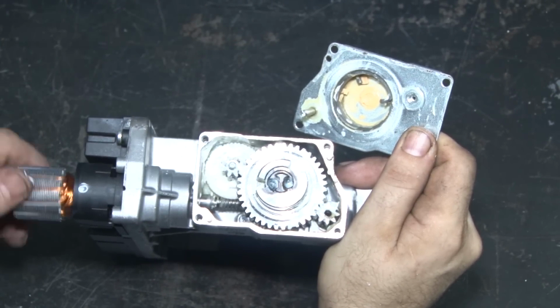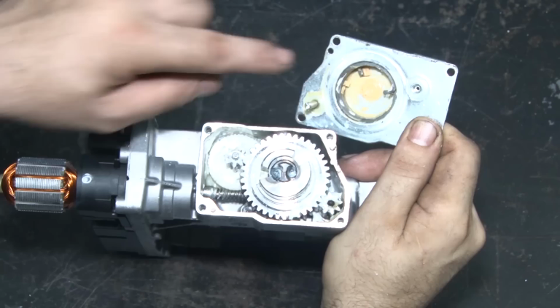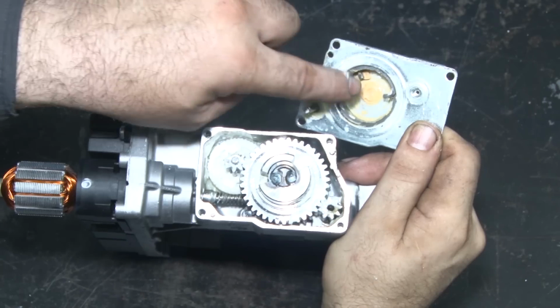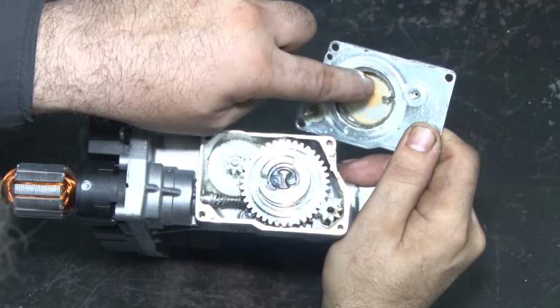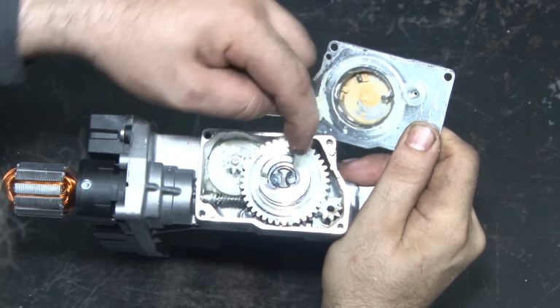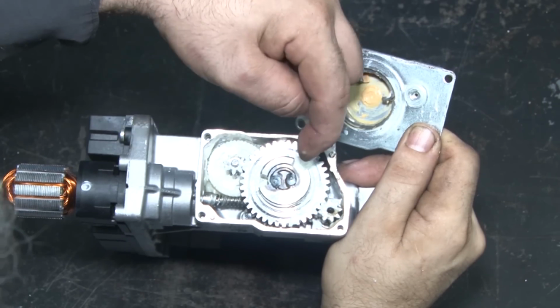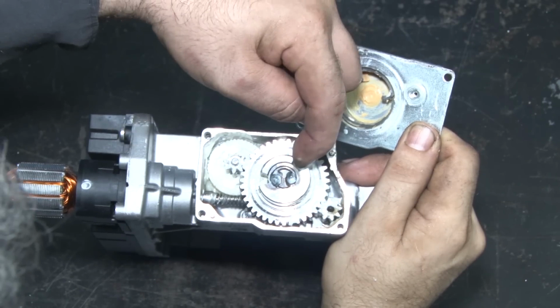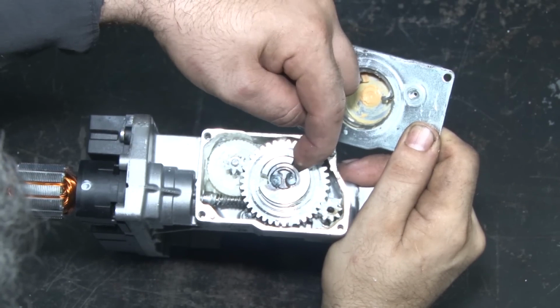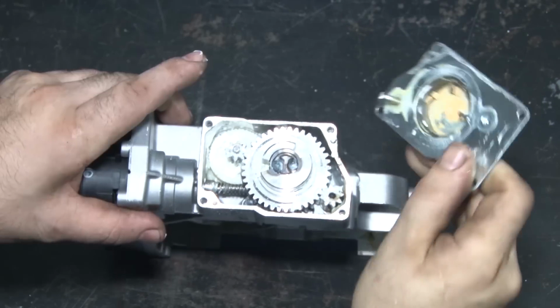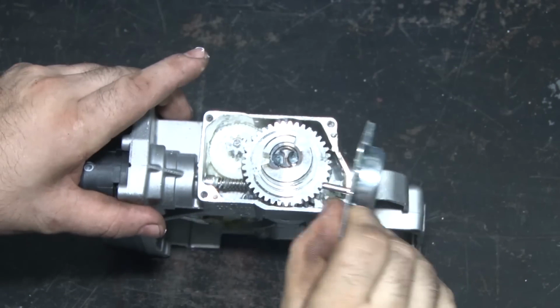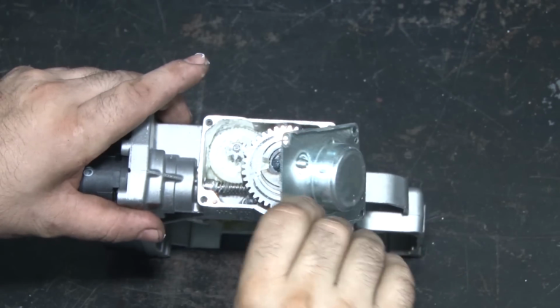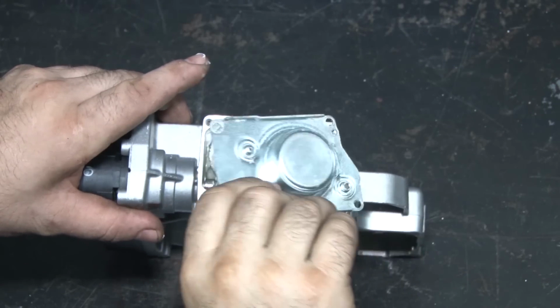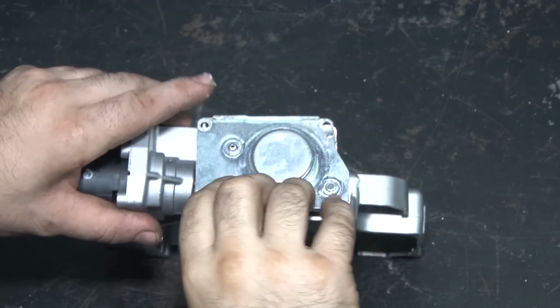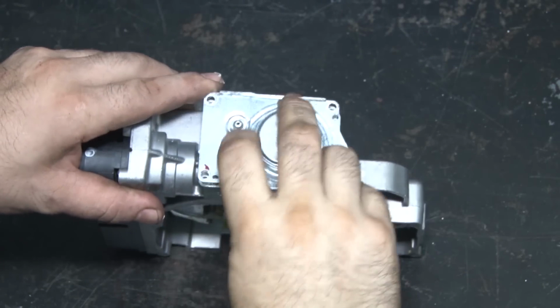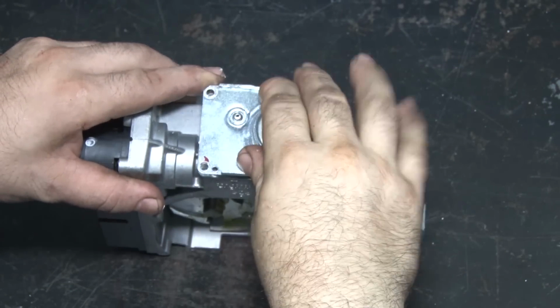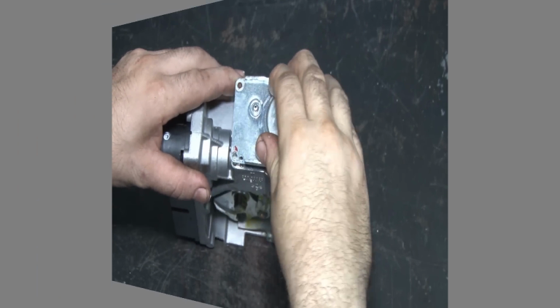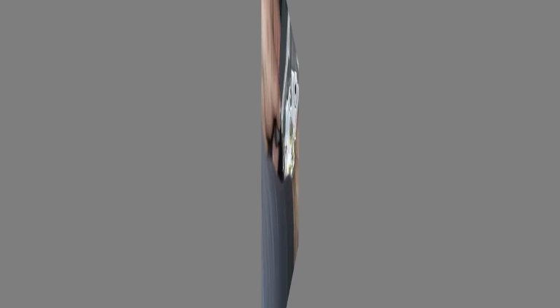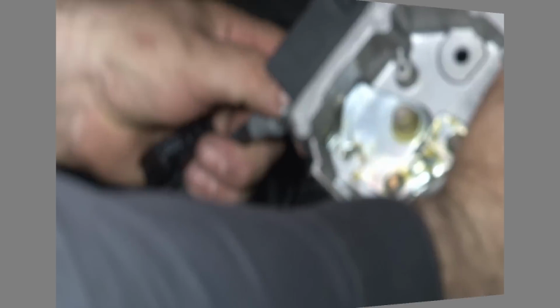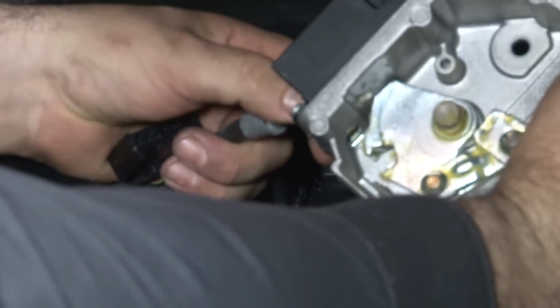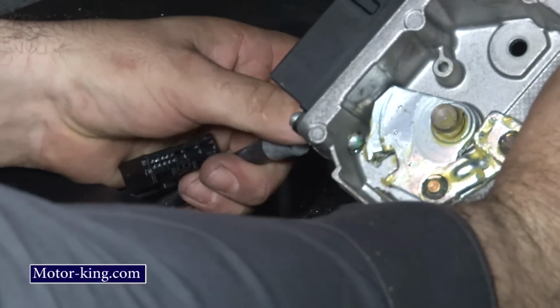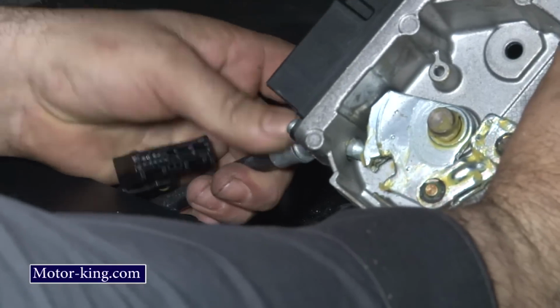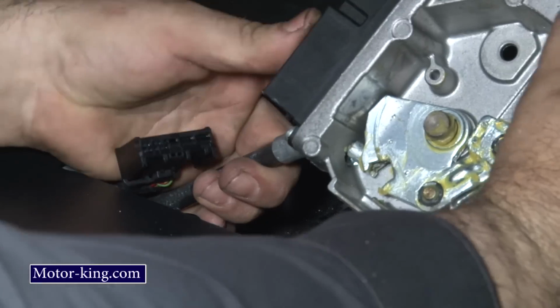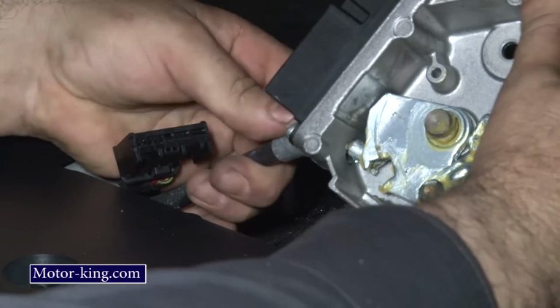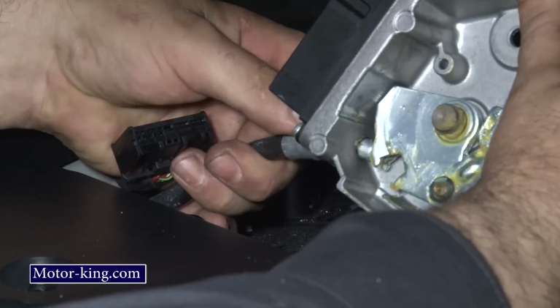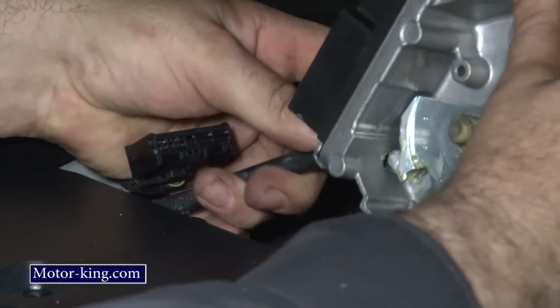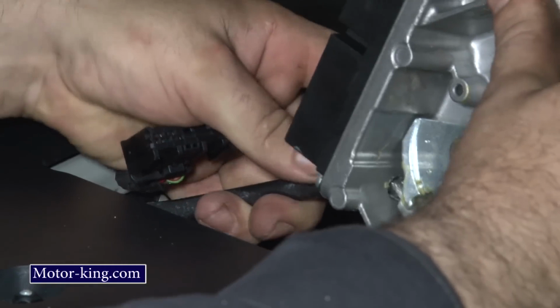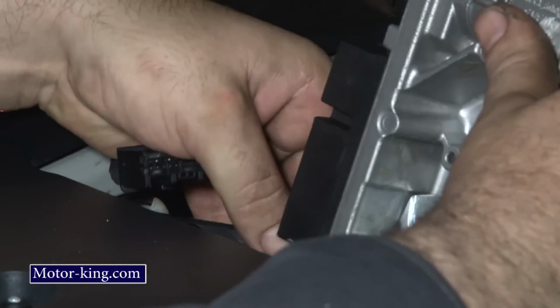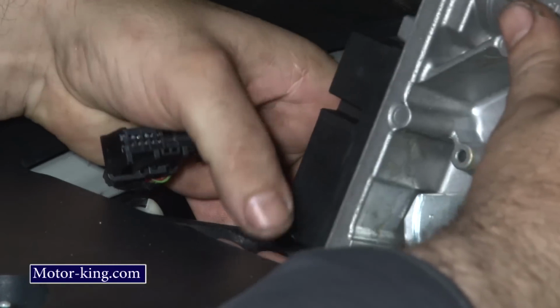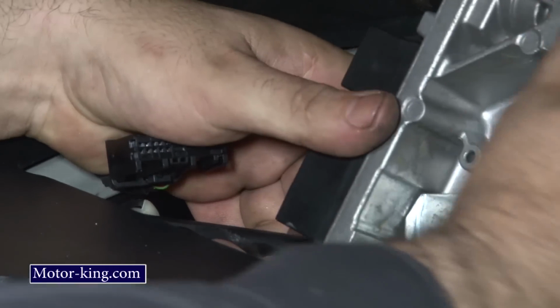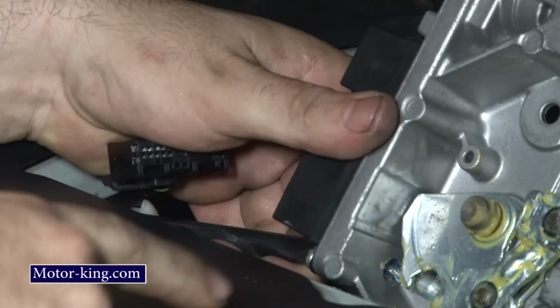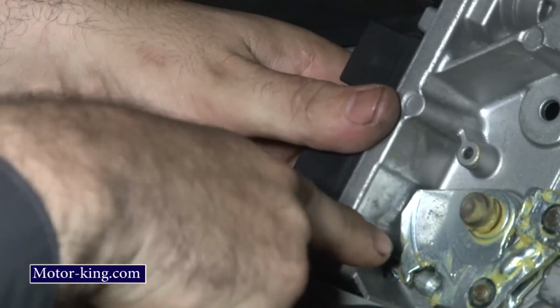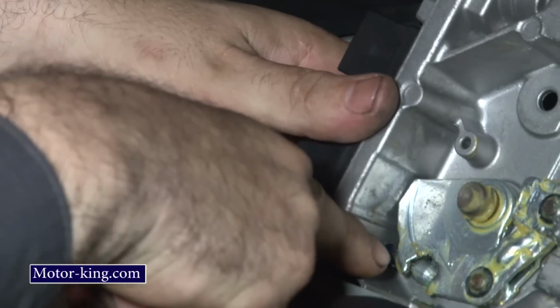If this is not positioned correctly, just turn it to the right or to the left to make sure that it is centered and the springs can fit back properly.